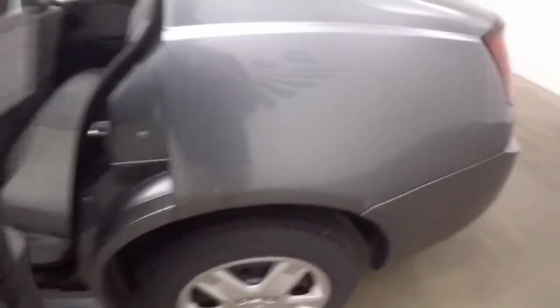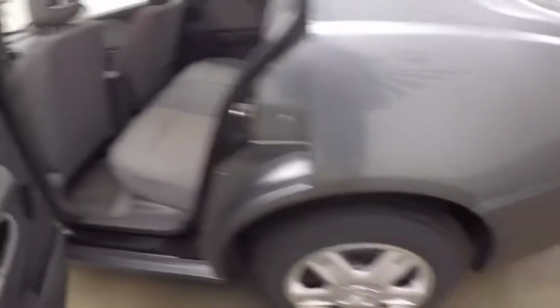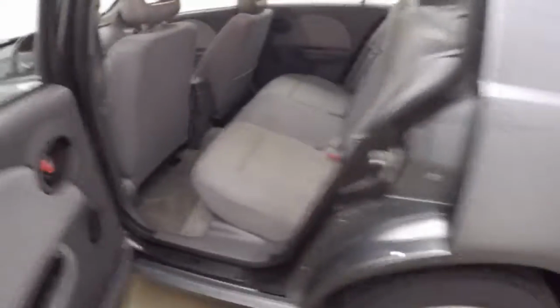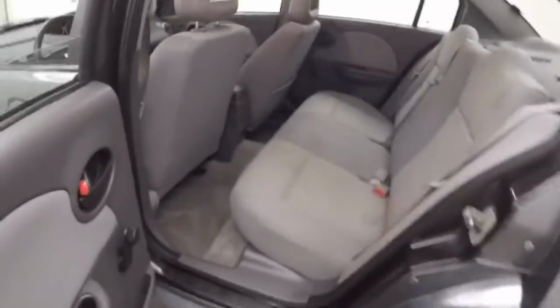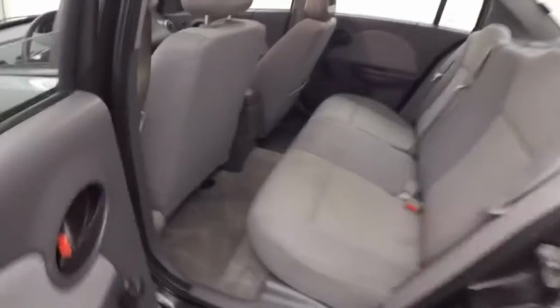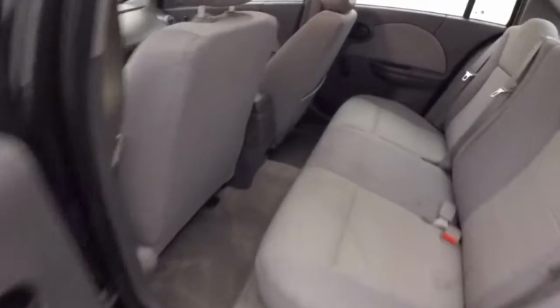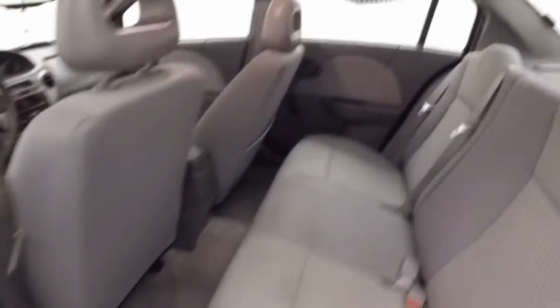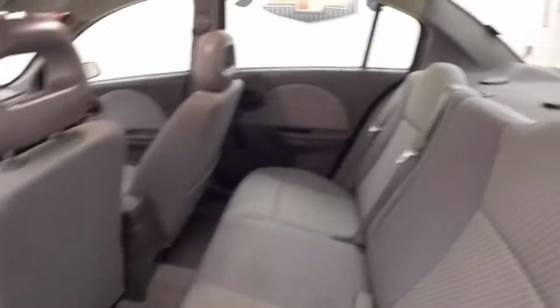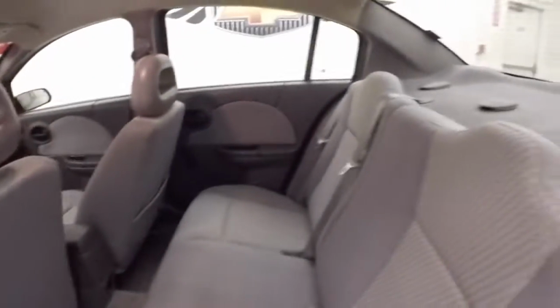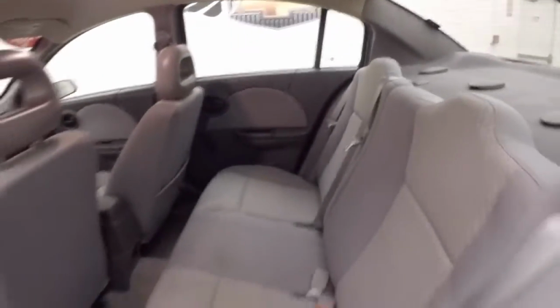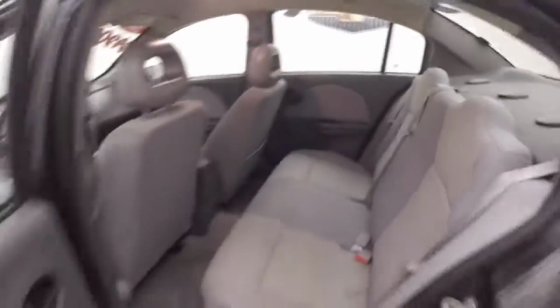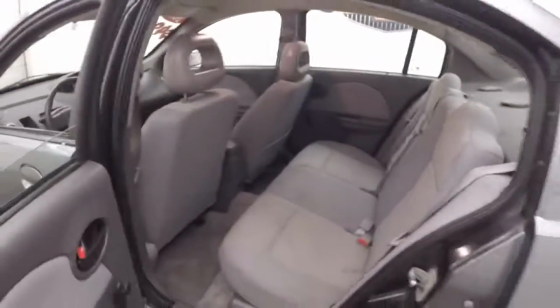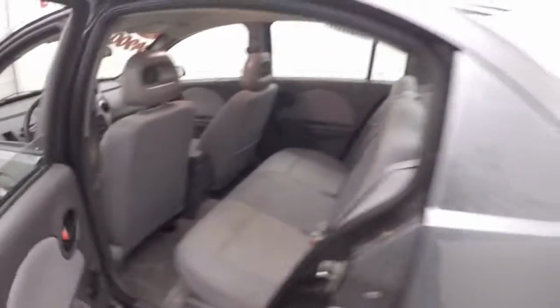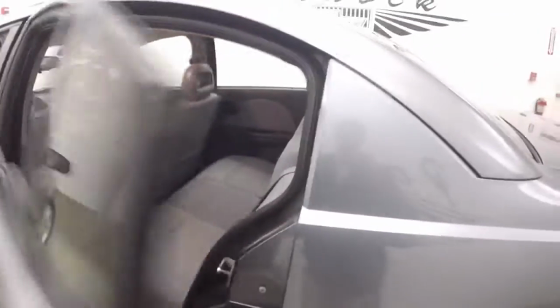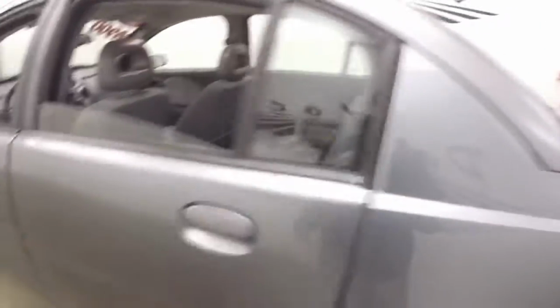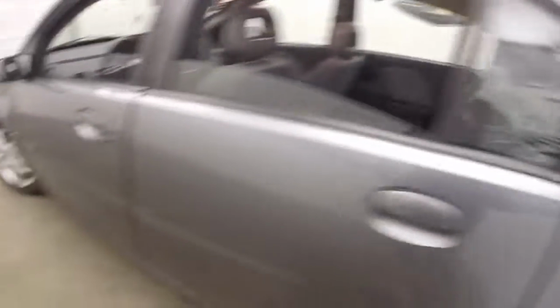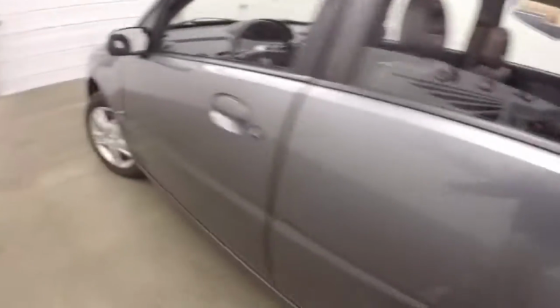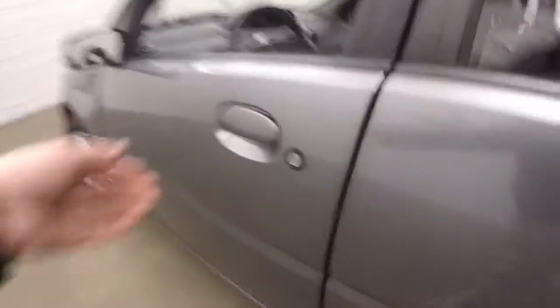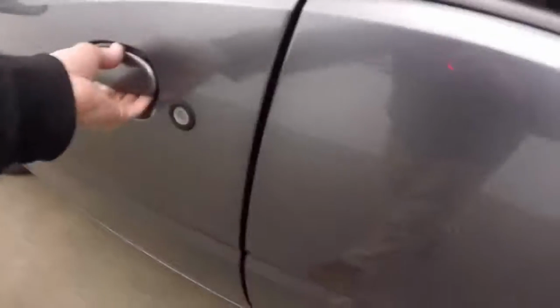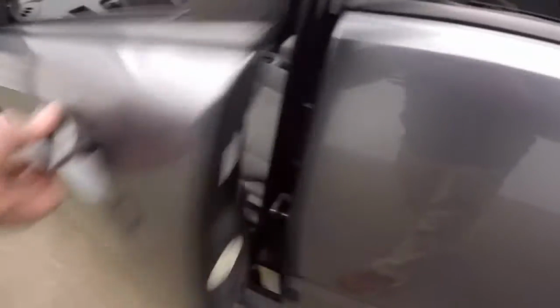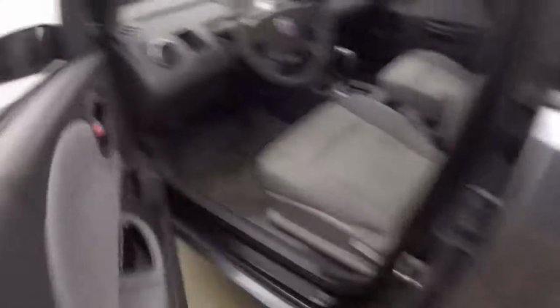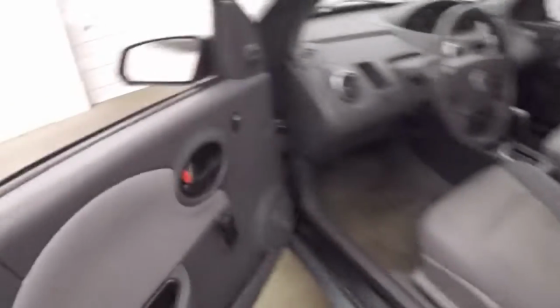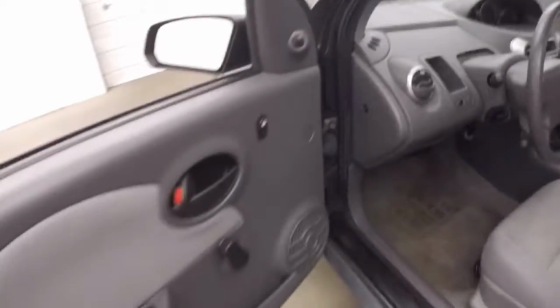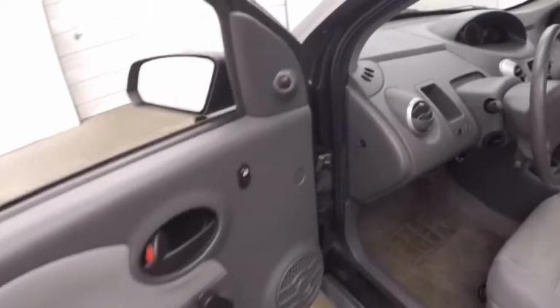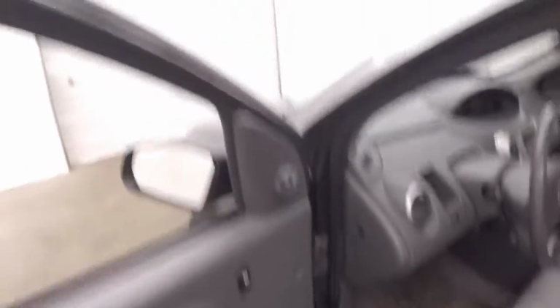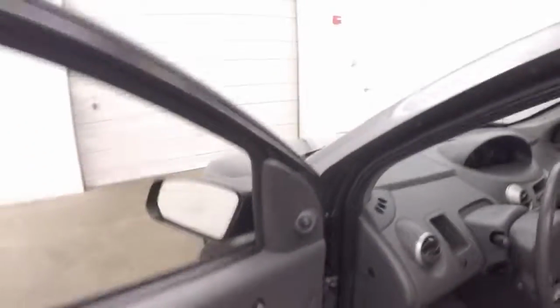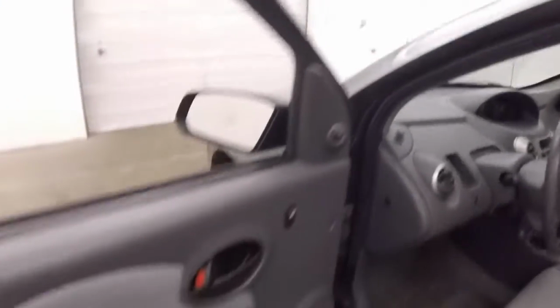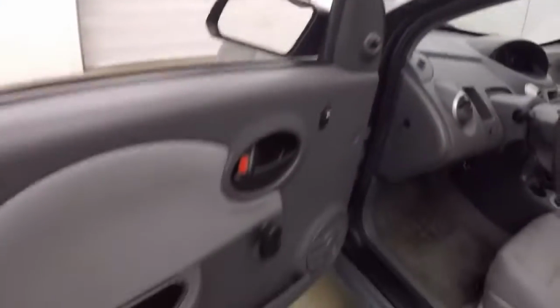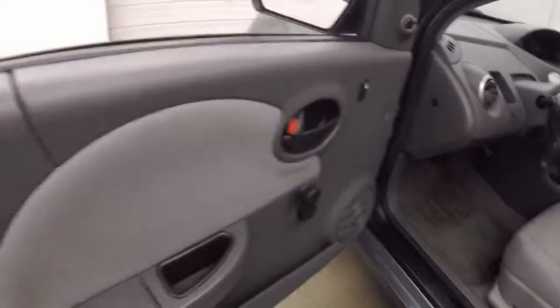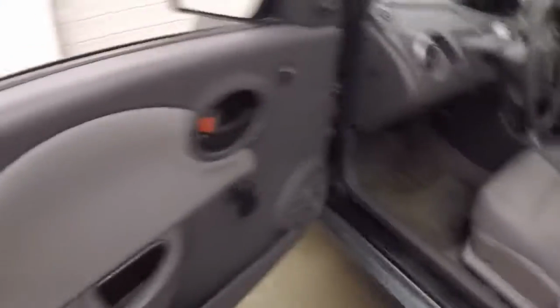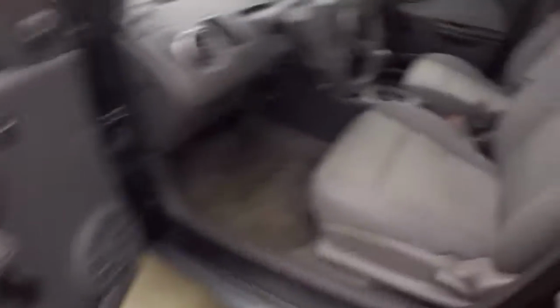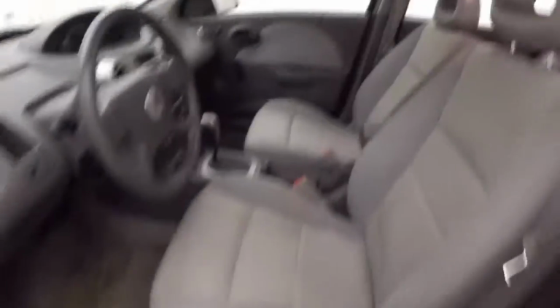Inside. The interior is in good shape — nice bright gray color. Power locks, manual mirrors, manual windows, manual seats.